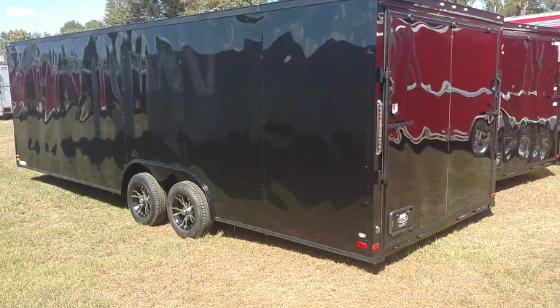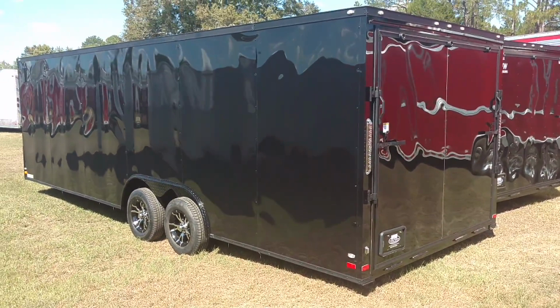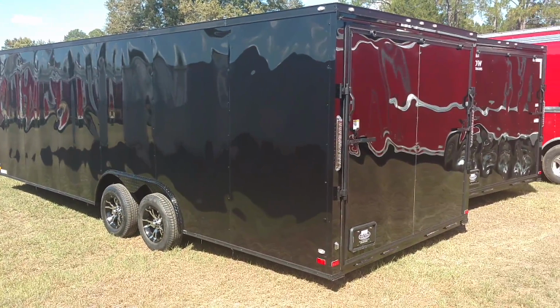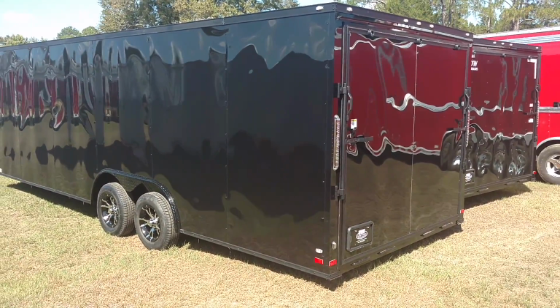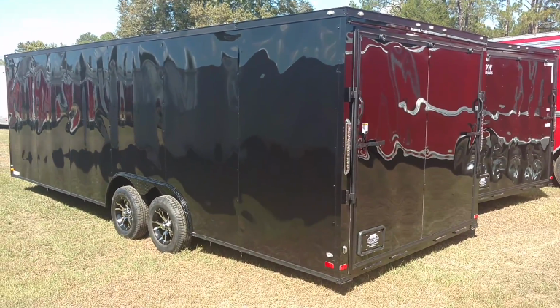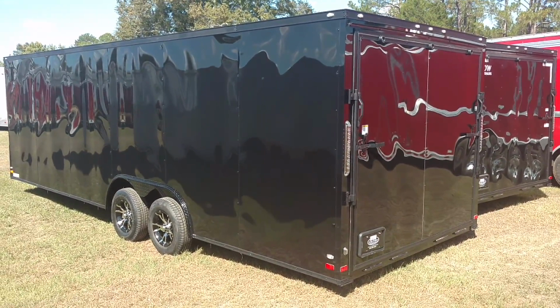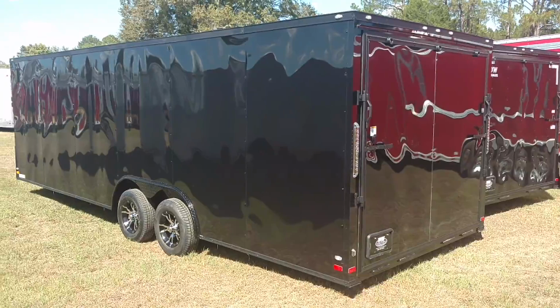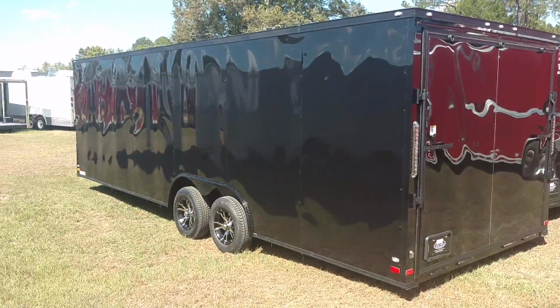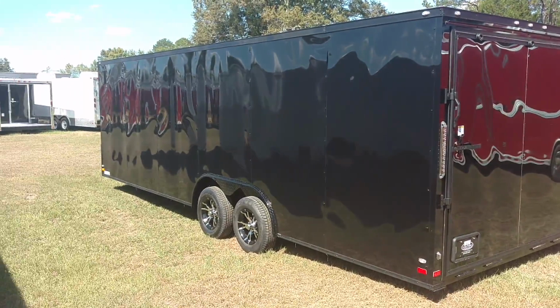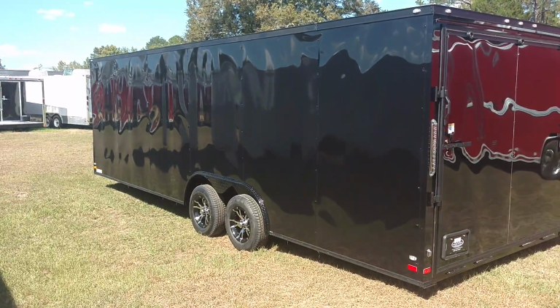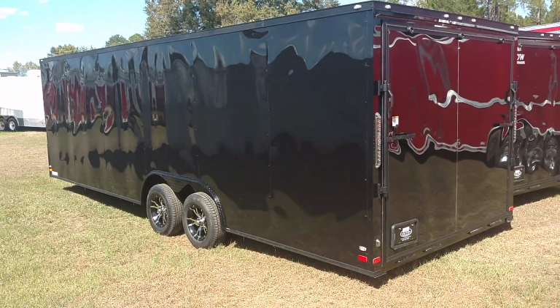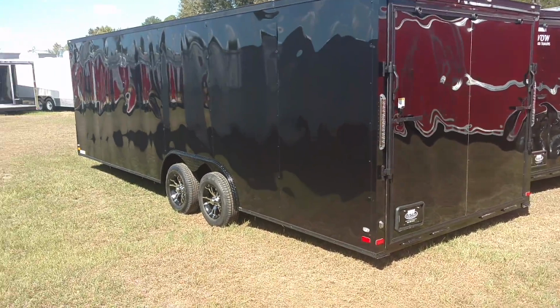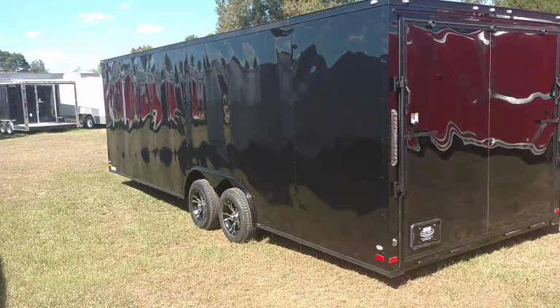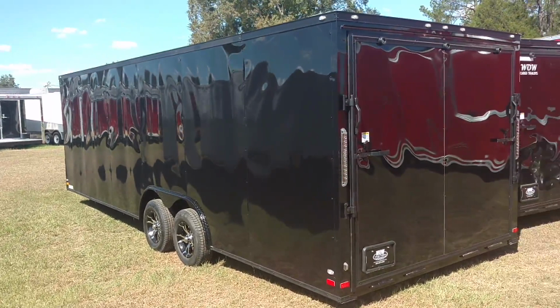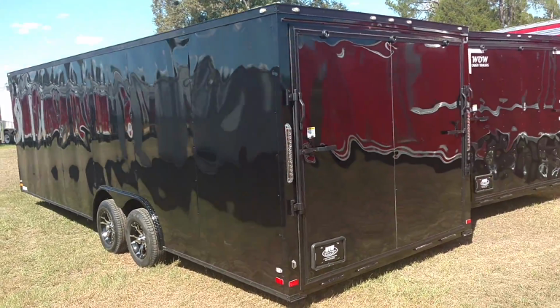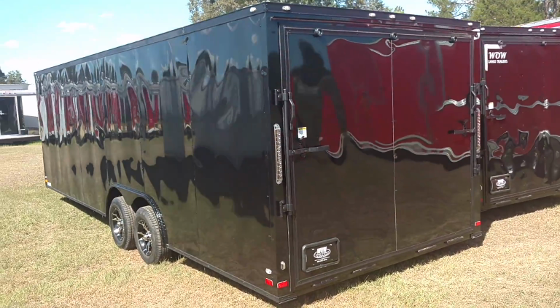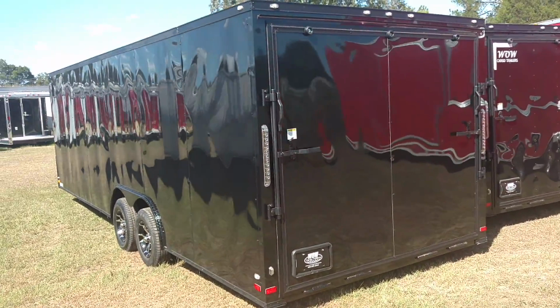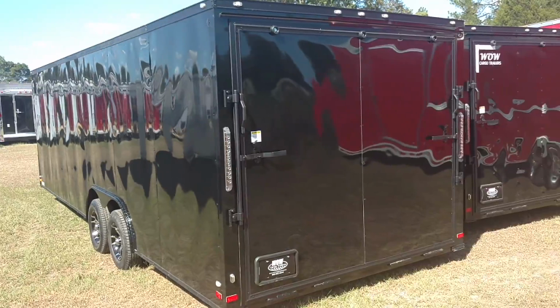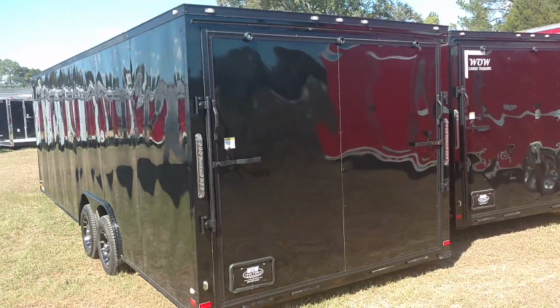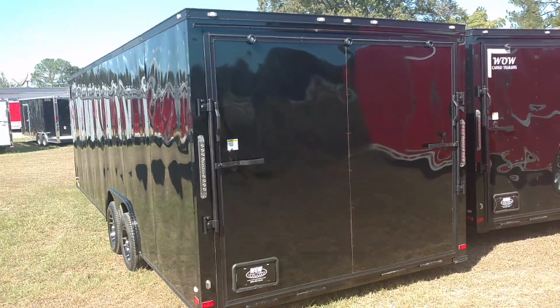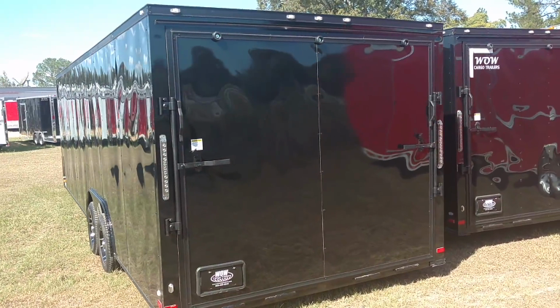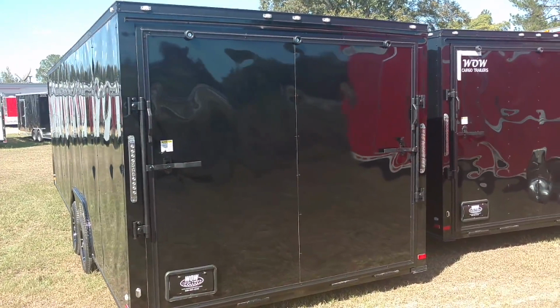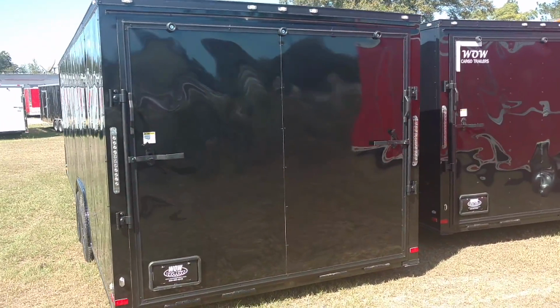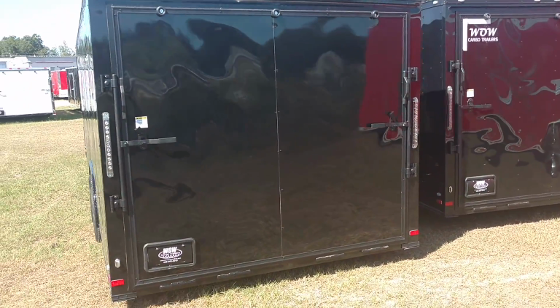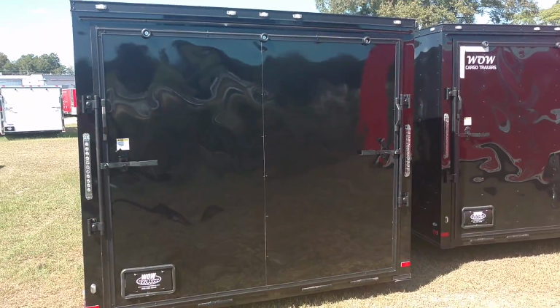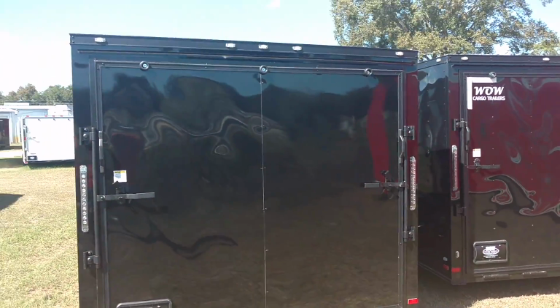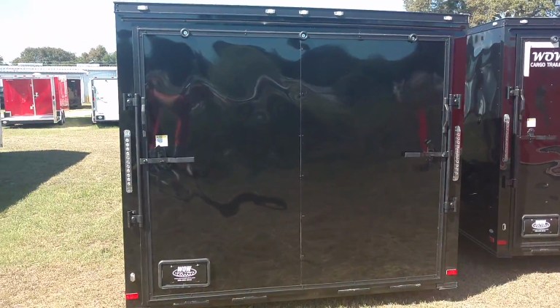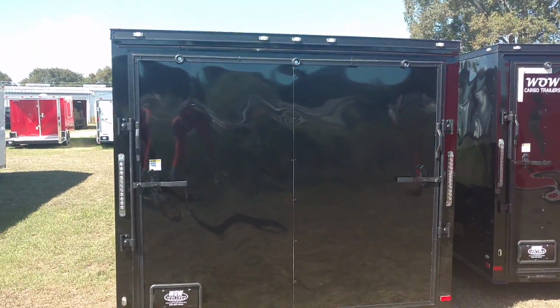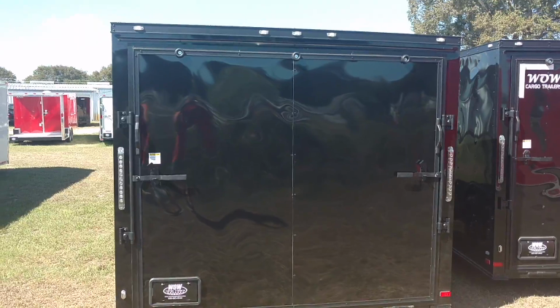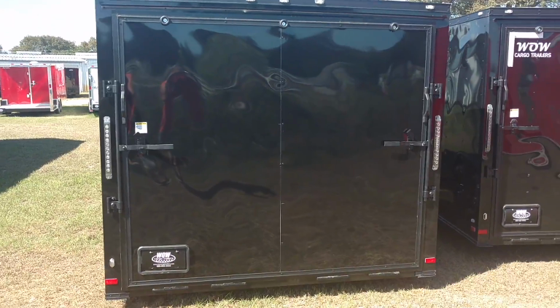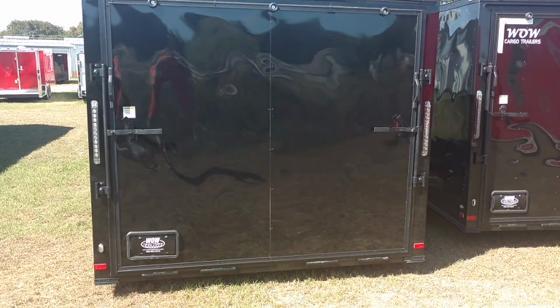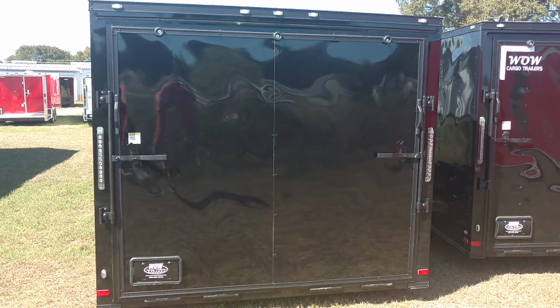This is Matt with Diamond Cargo Wholesale. This is one of our semi screwless trailers — beautiful finish on this trailer. 24 footer, blacked out, customized 2017 lights.